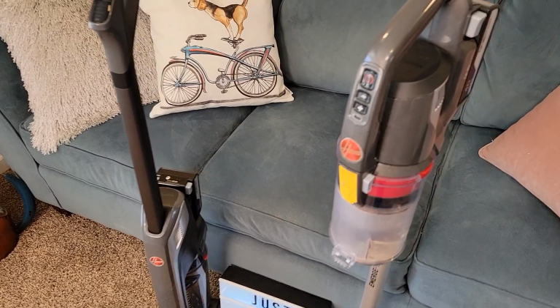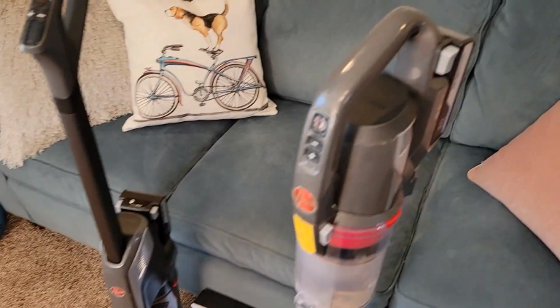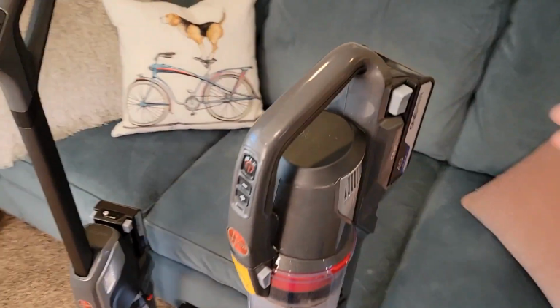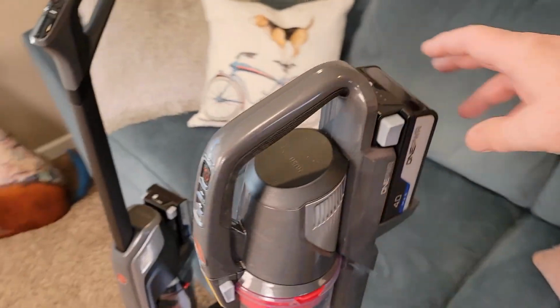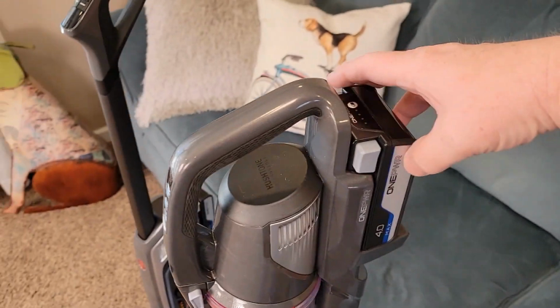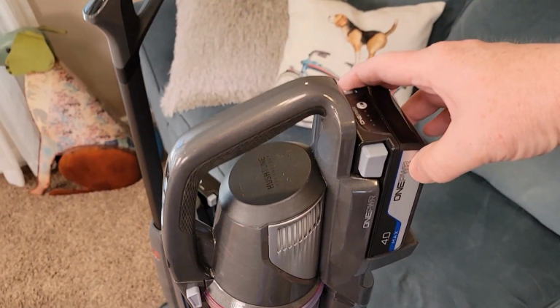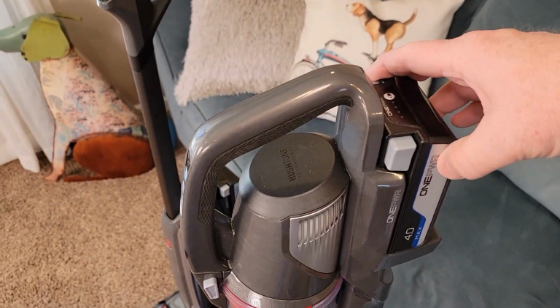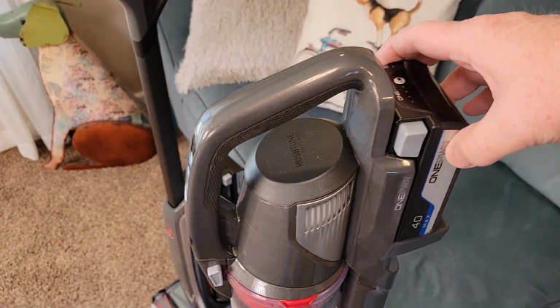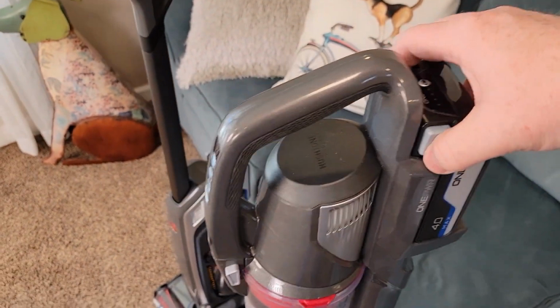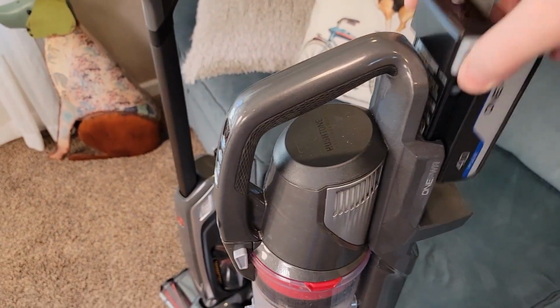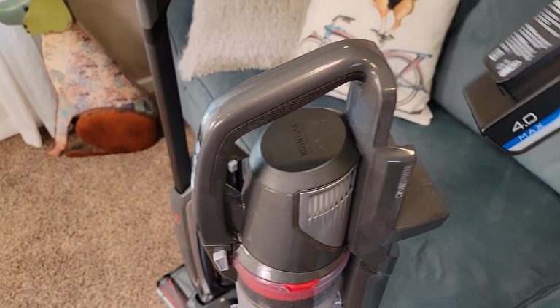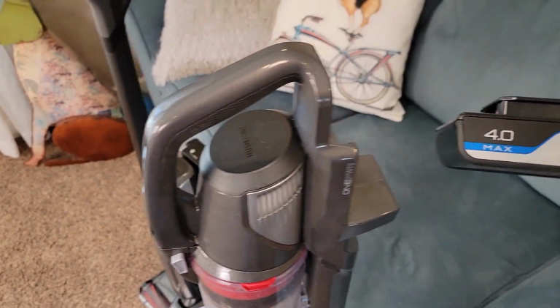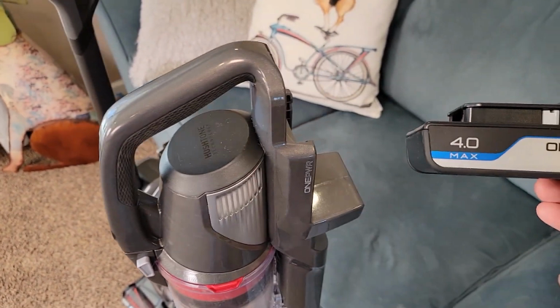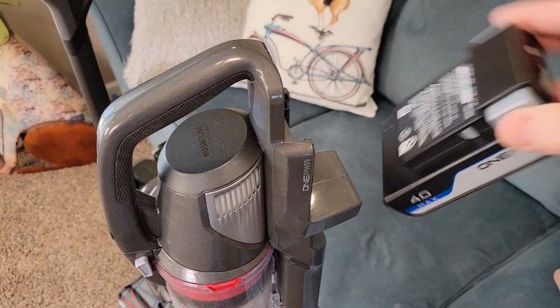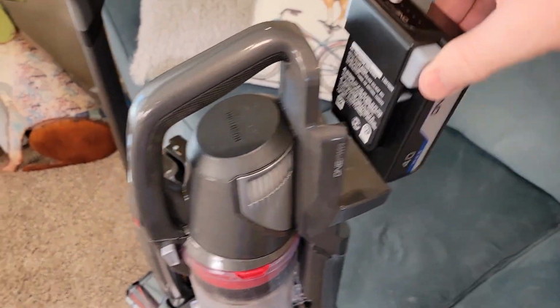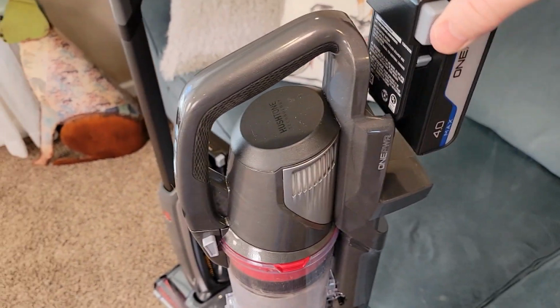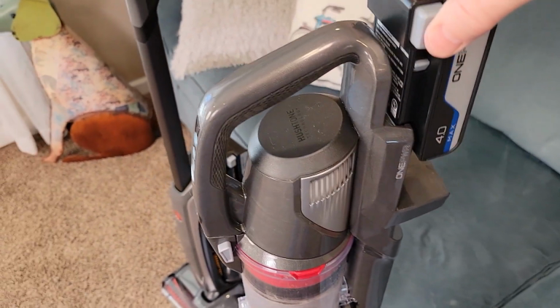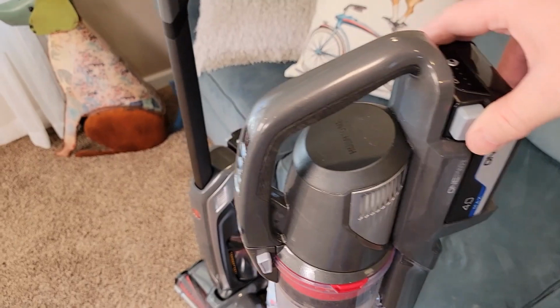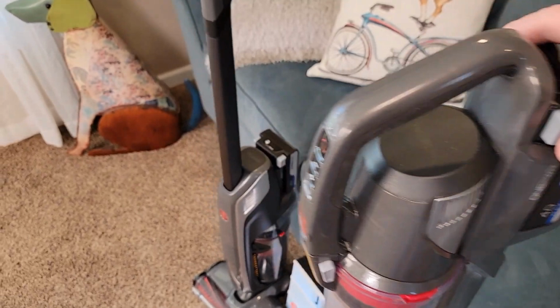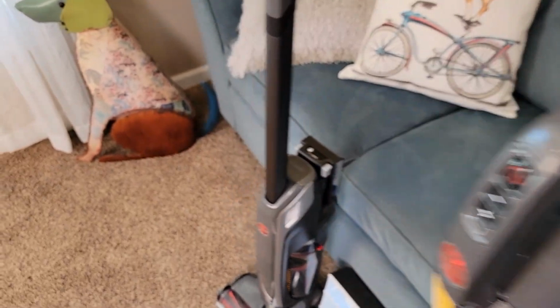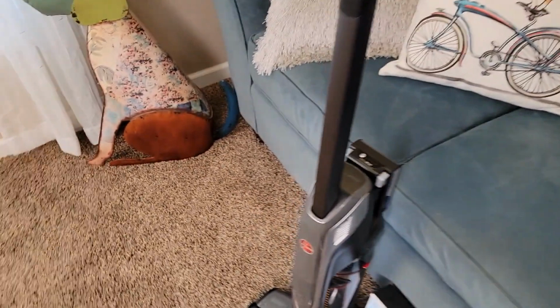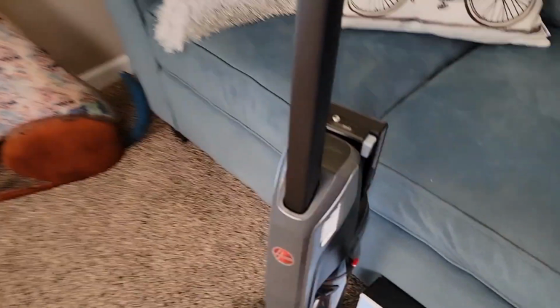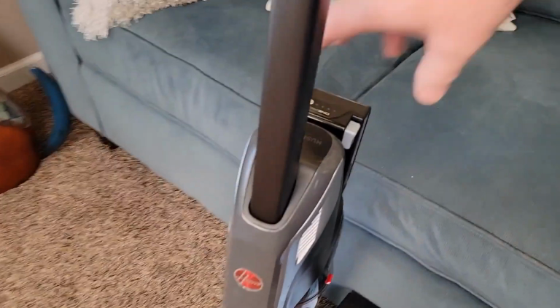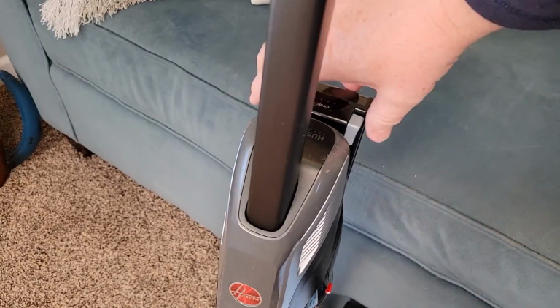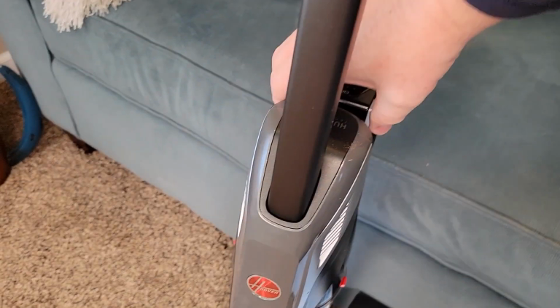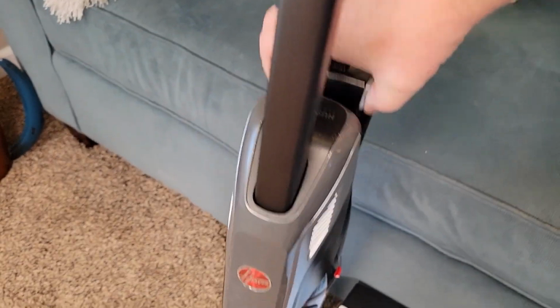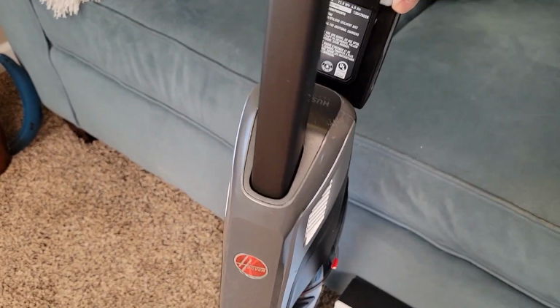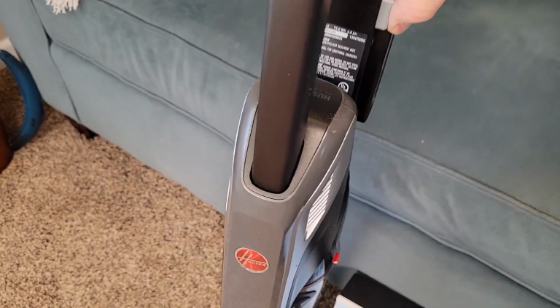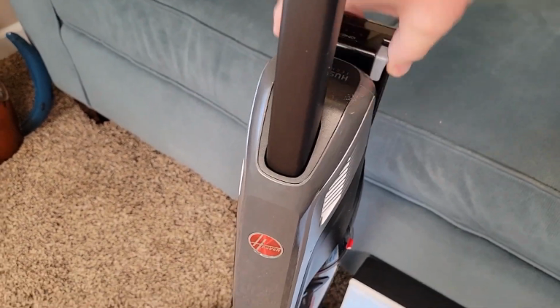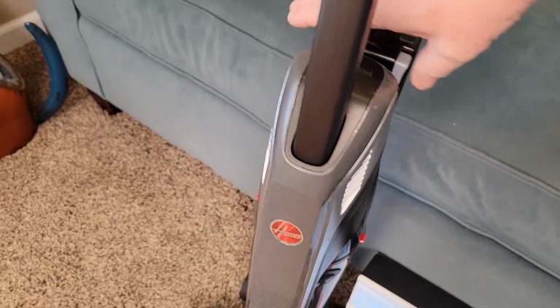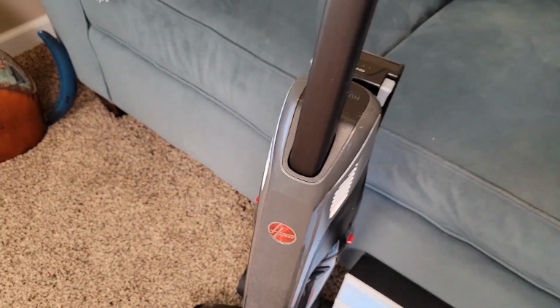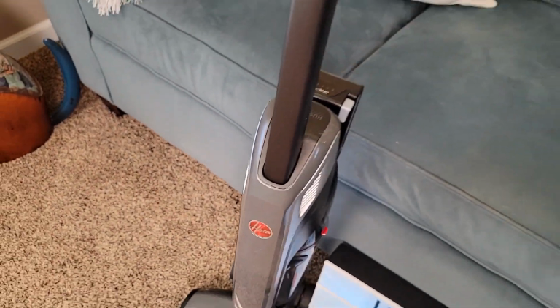Now both of them take the Hoover One Power Pack, so you're gonna take the battery off, charge it, and put it back on. Over here we've got this battery pack — you're gonna take it off, charge it, and put it back on.